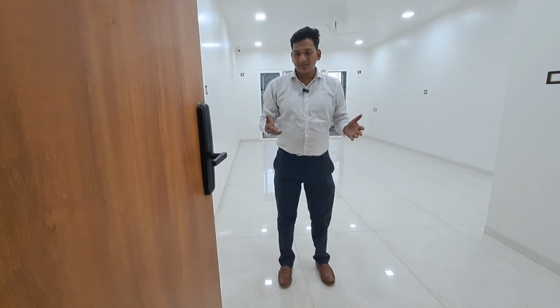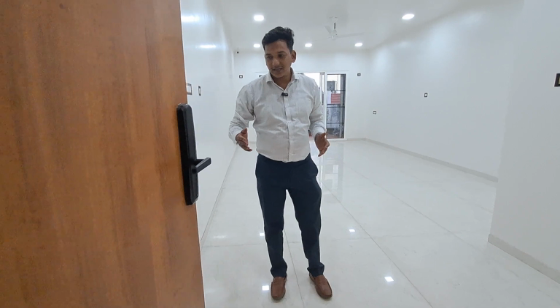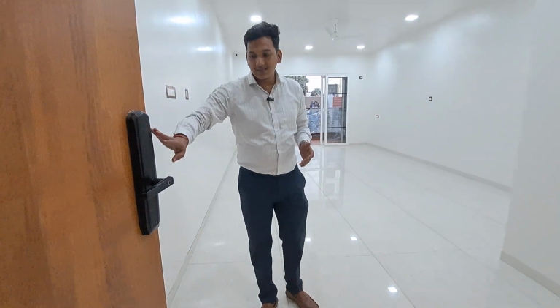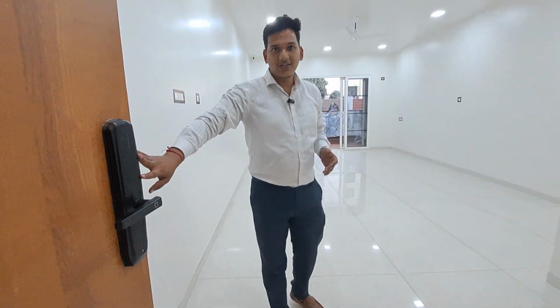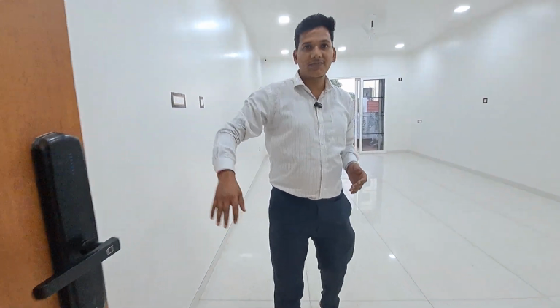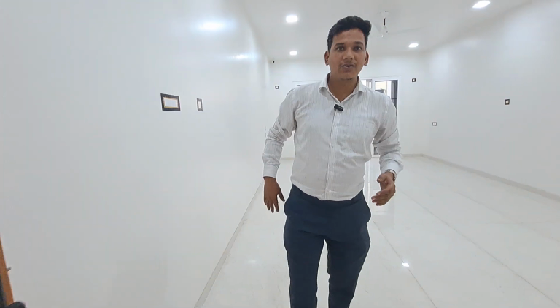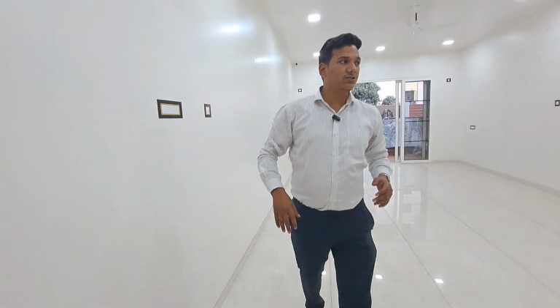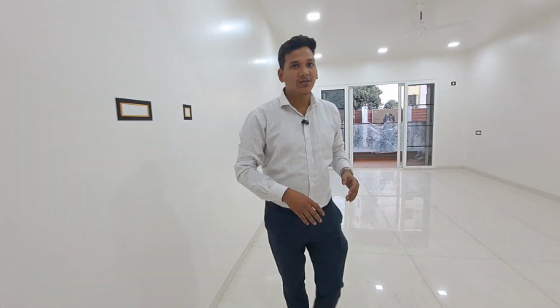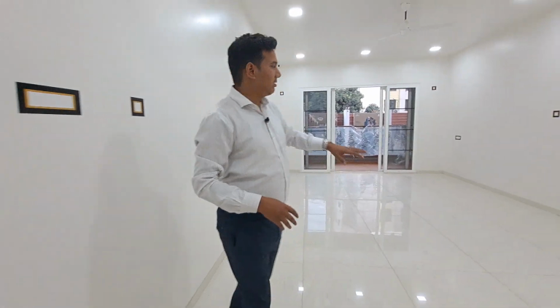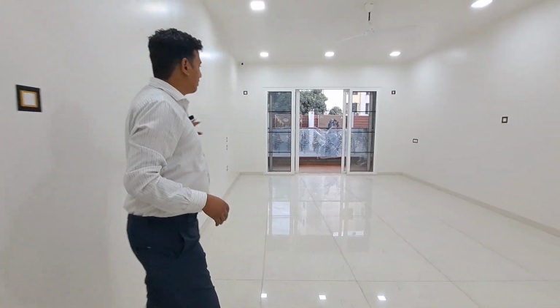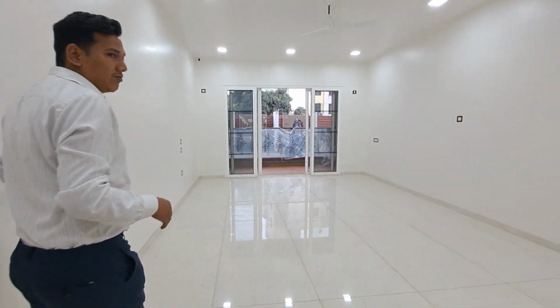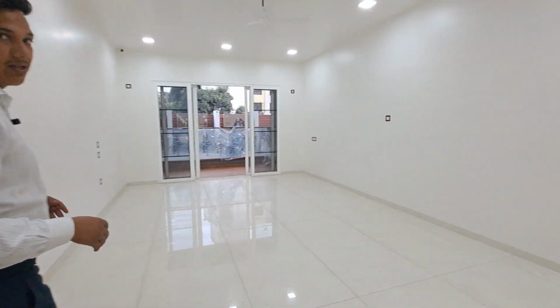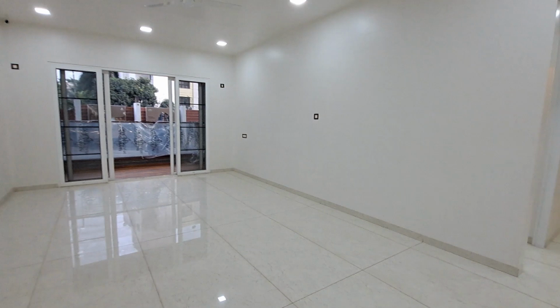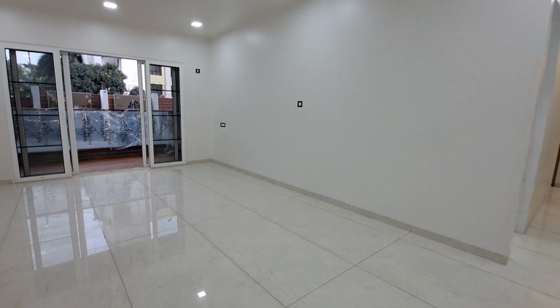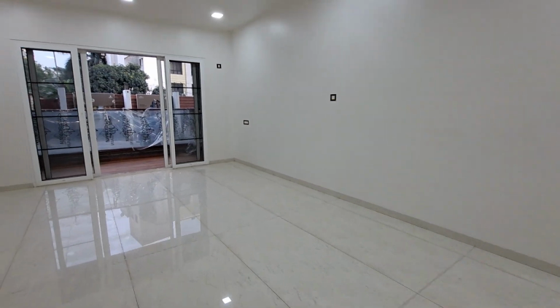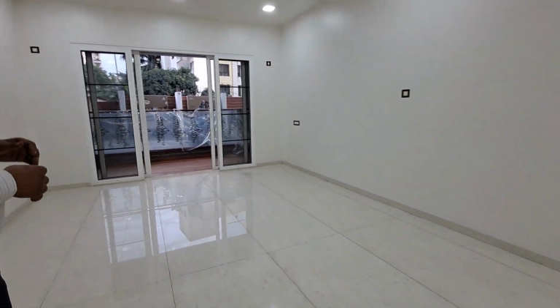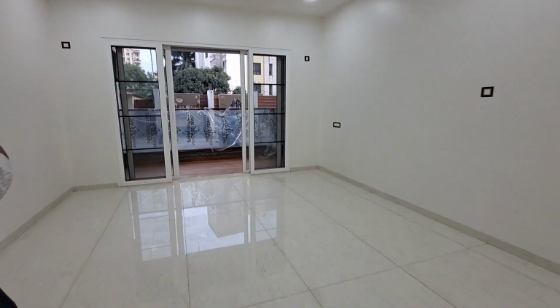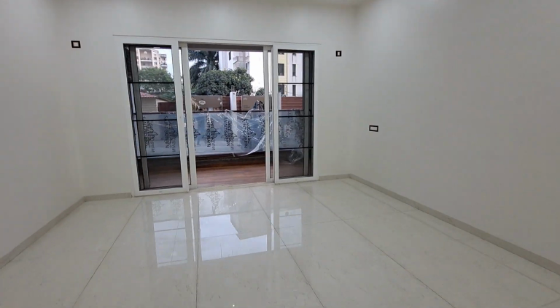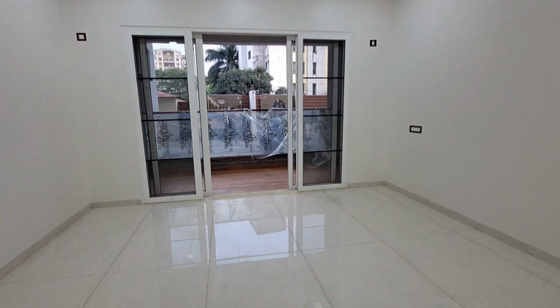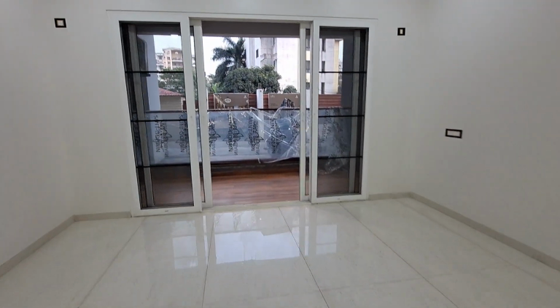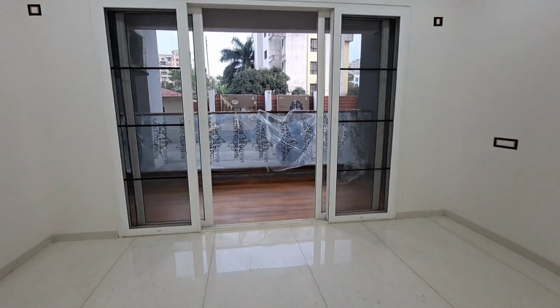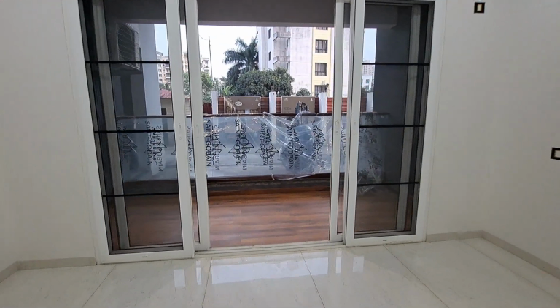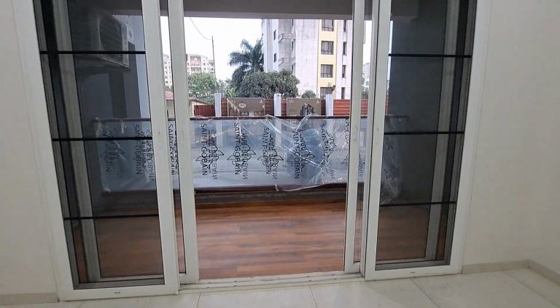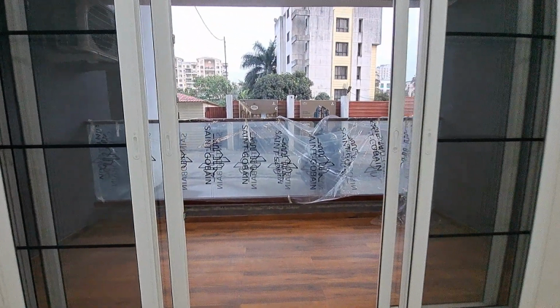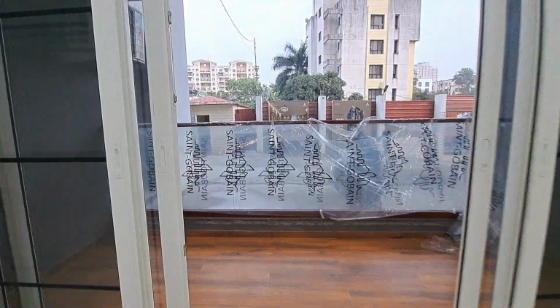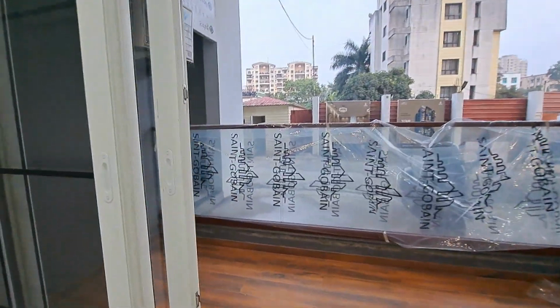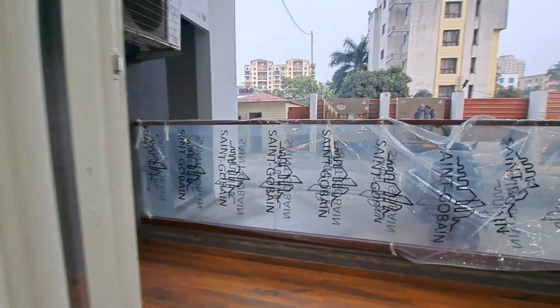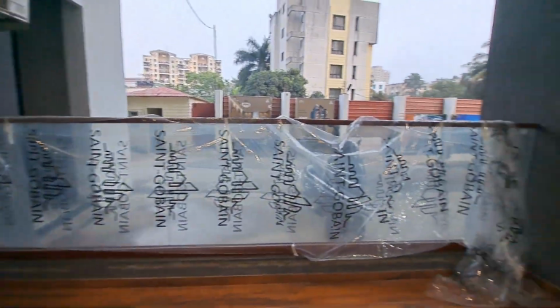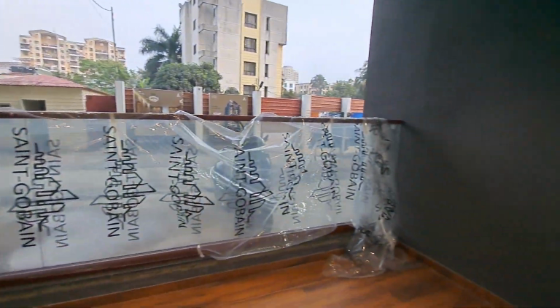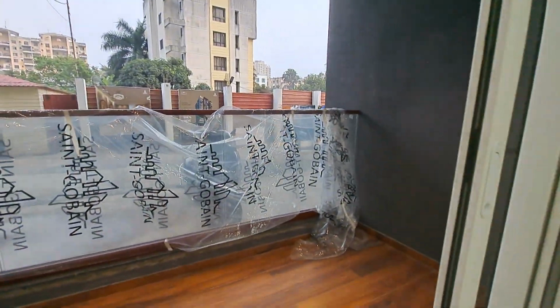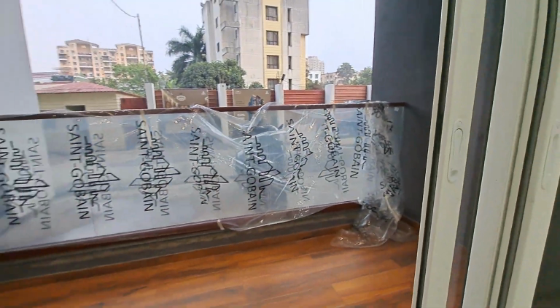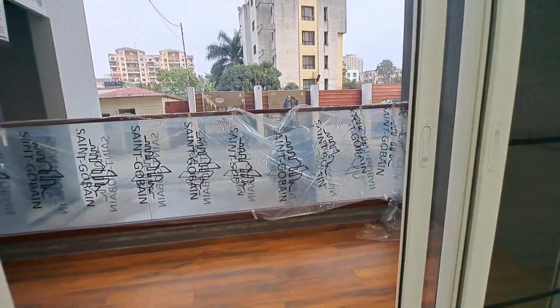This is your entrance where you can get a fingerprint door lock system. This is your huge living area with an attached balcony where you can get sliding doors. There is reading and toughened glass with wooden floor, and this is totally covered with a full ceiling.